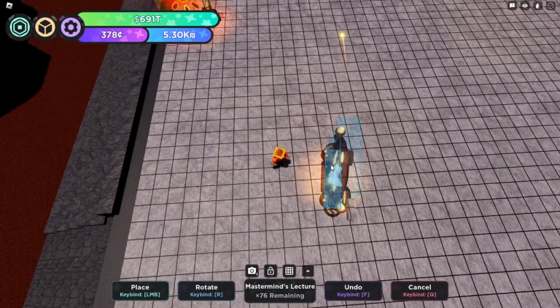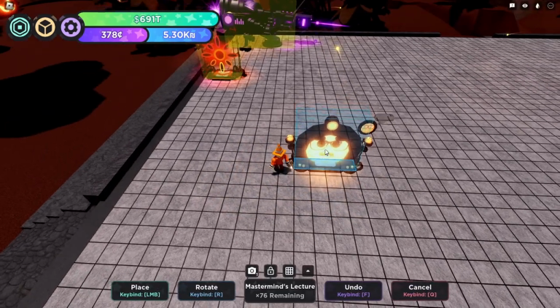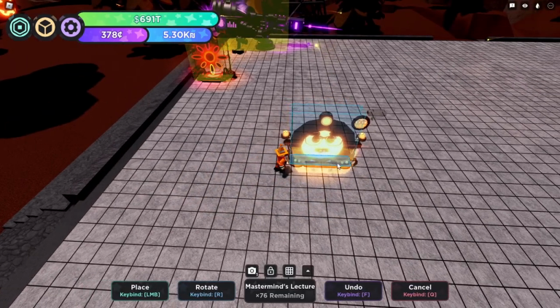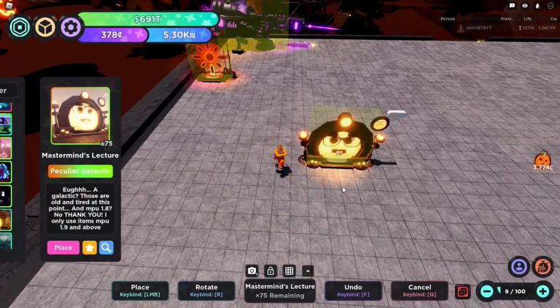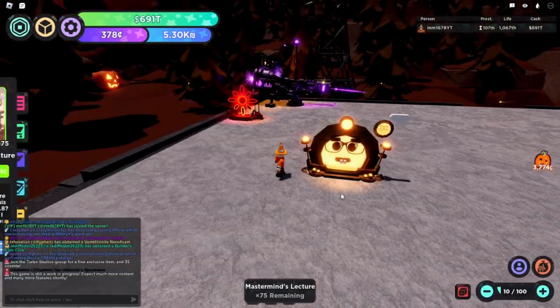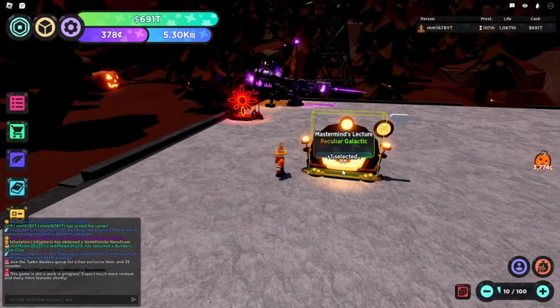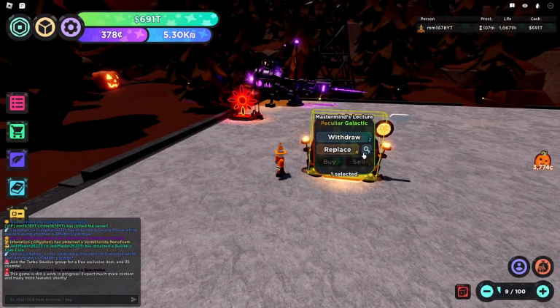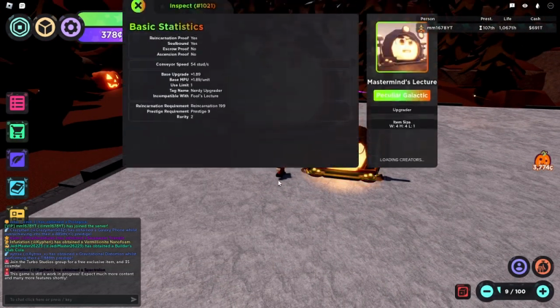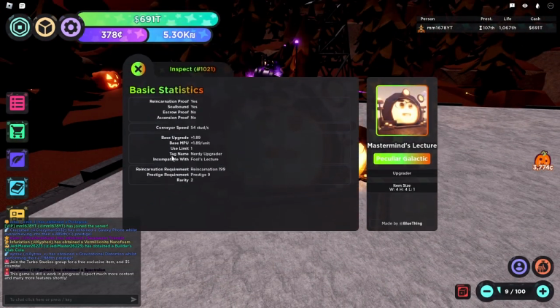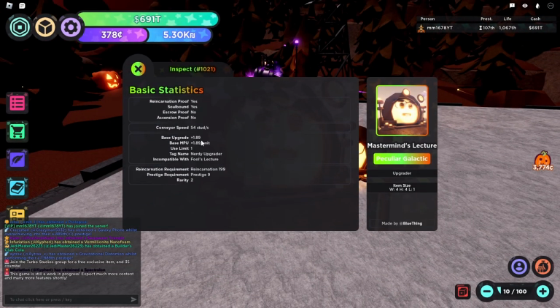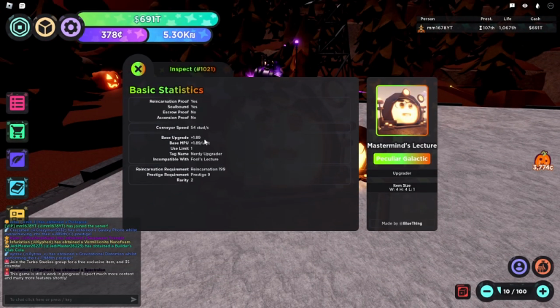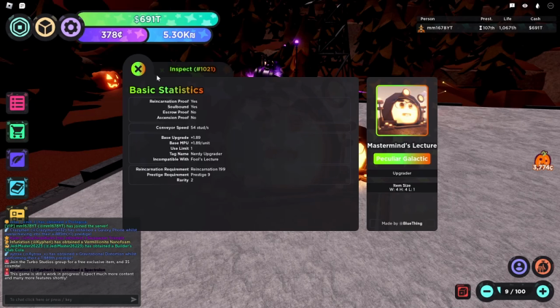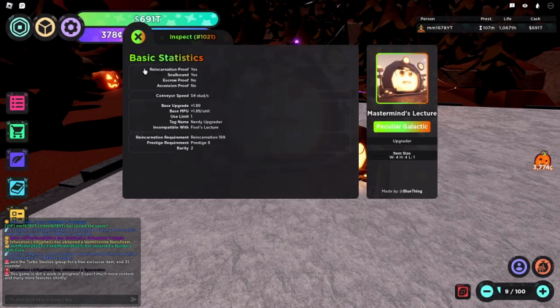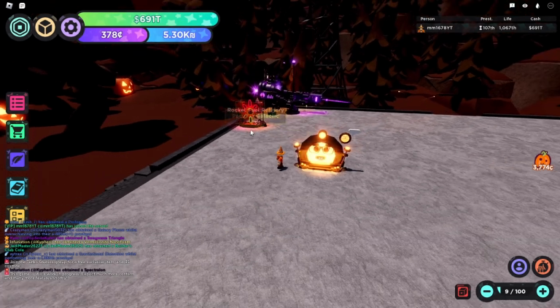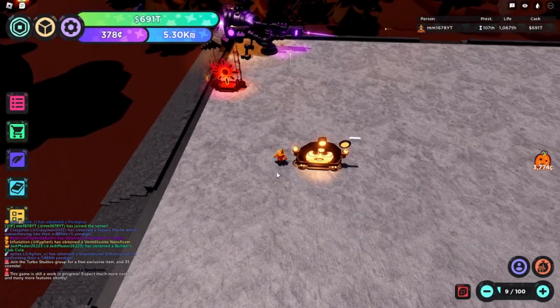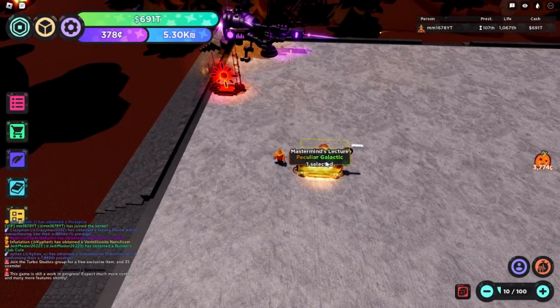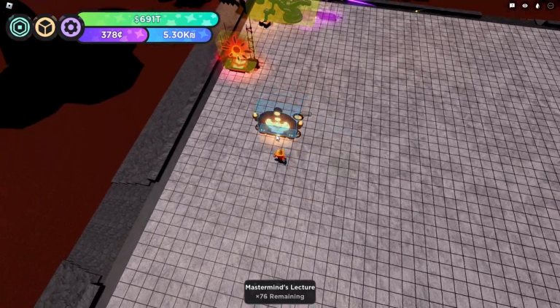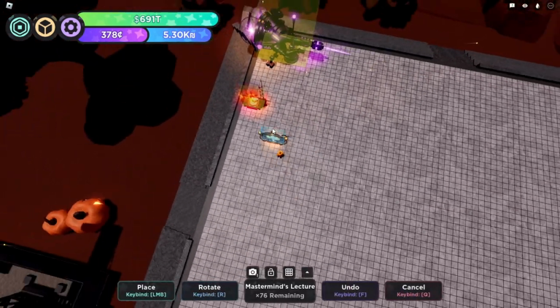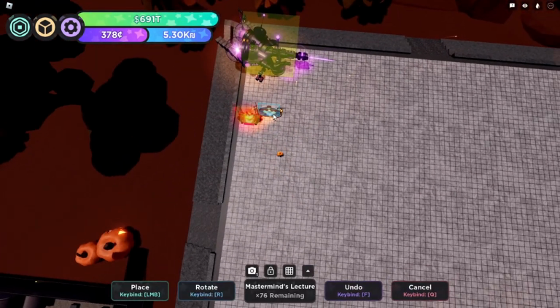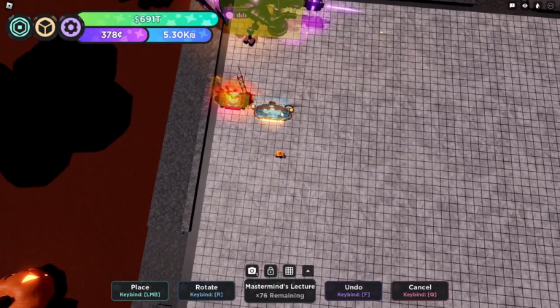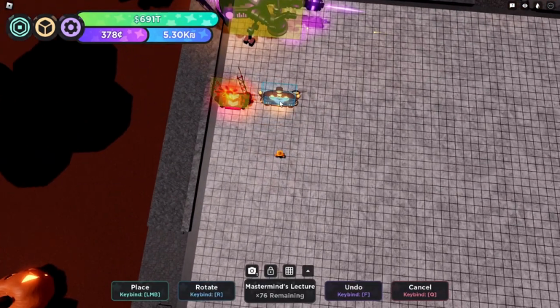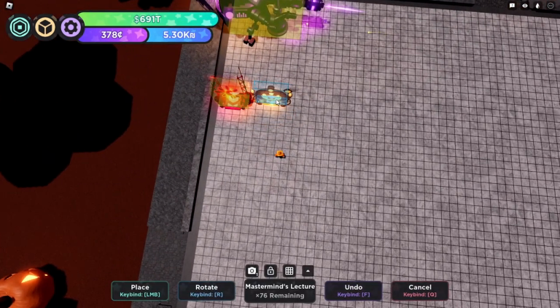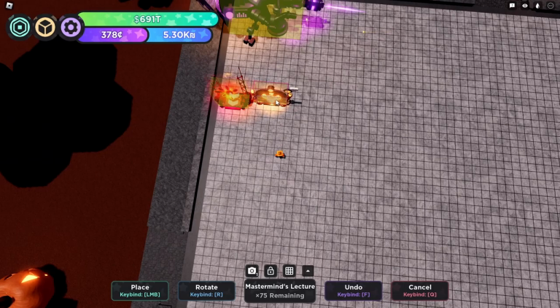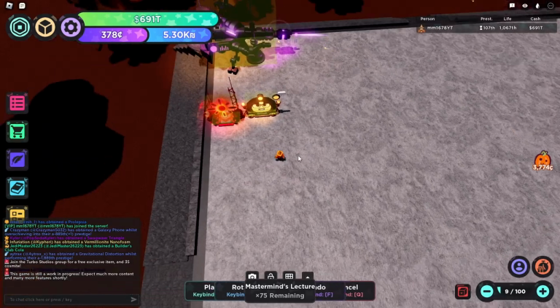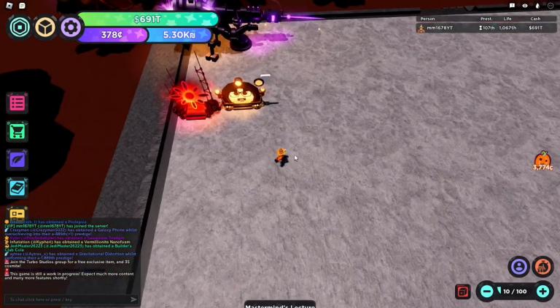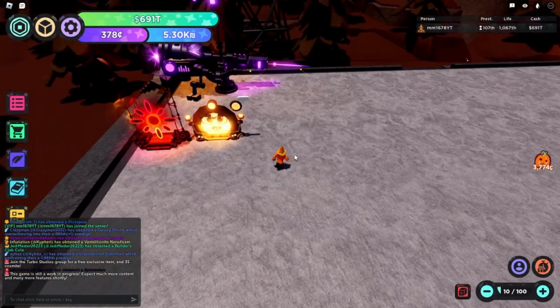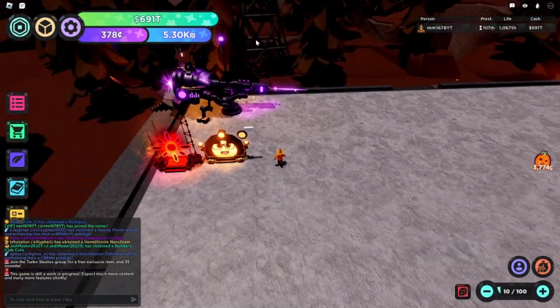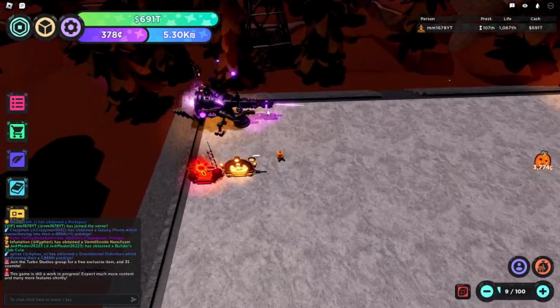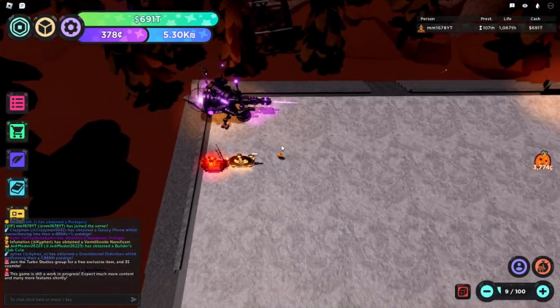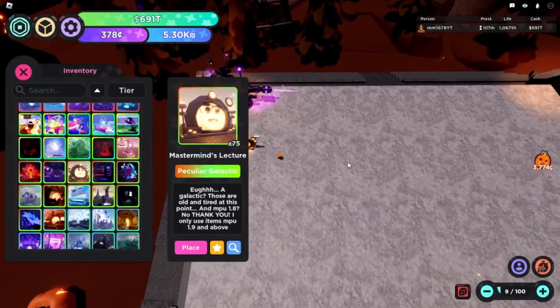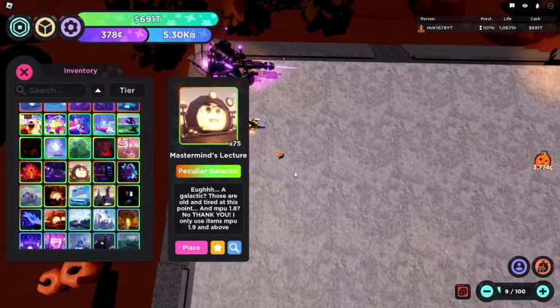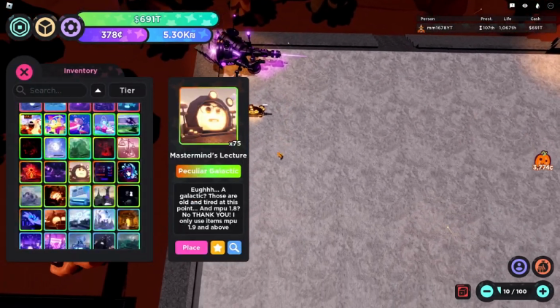Mastermind's Lecture. This is a 1-tile long upgrade that does 1.89x with no catch to it. This one's going in A tier just because it doesn't quite have the NPU needed for re-chest tier, but it's still a good item.